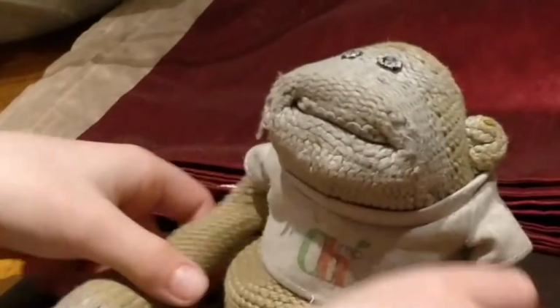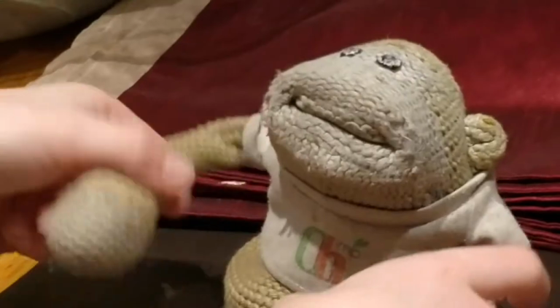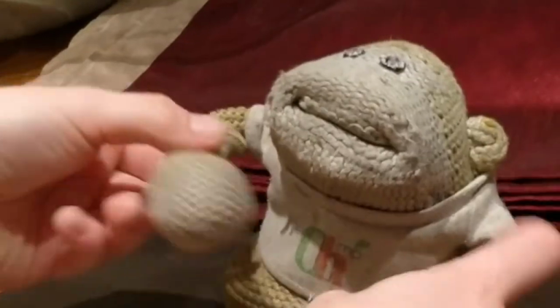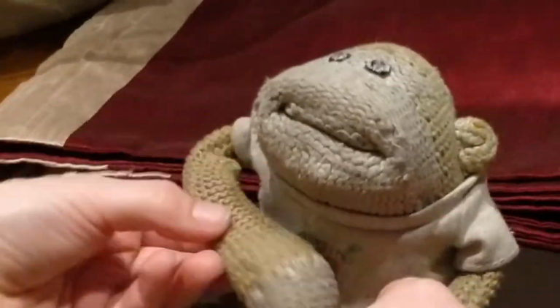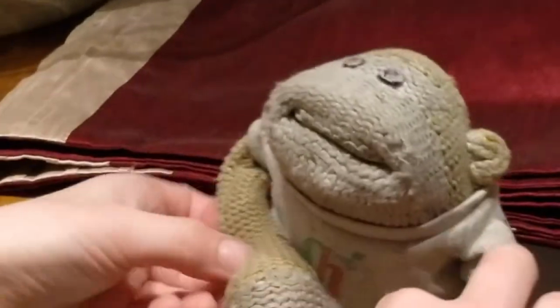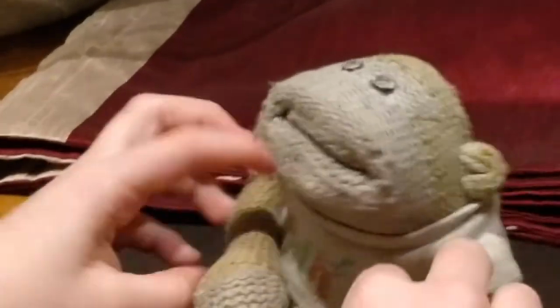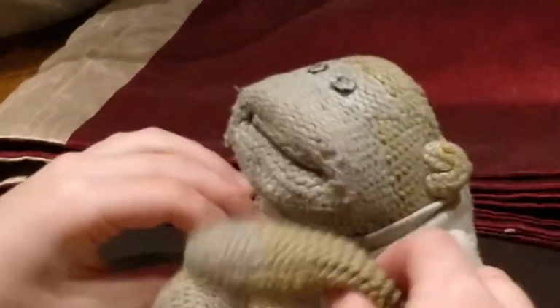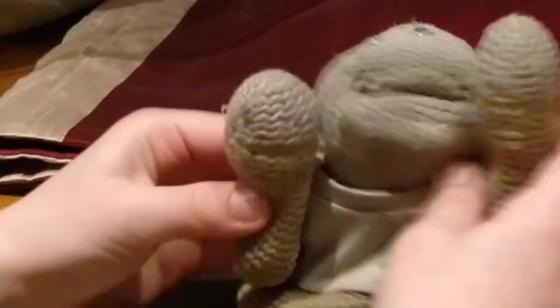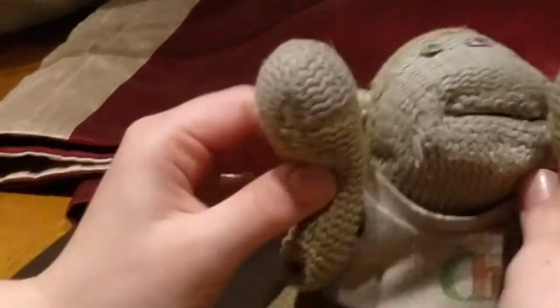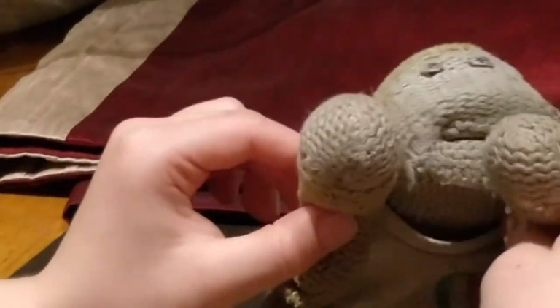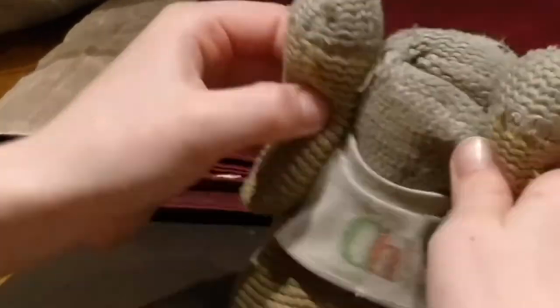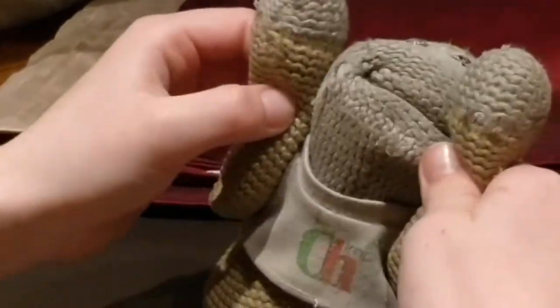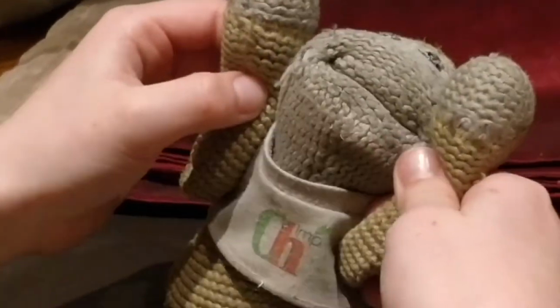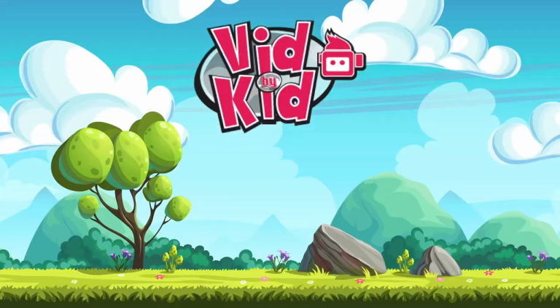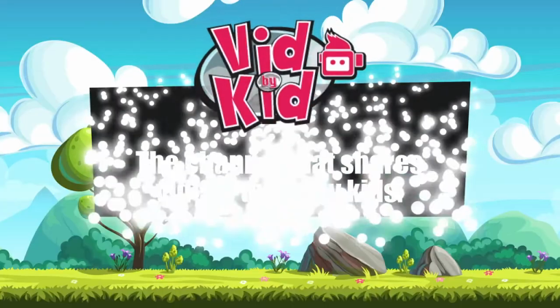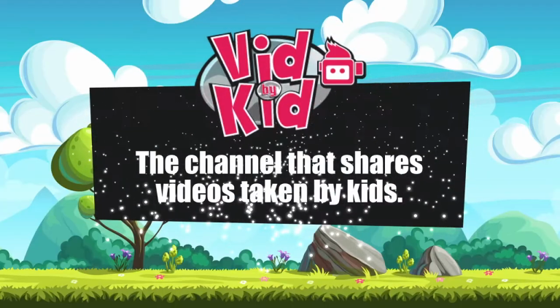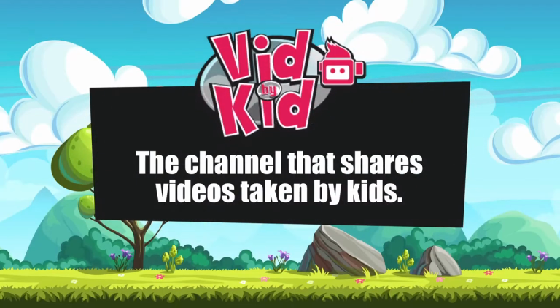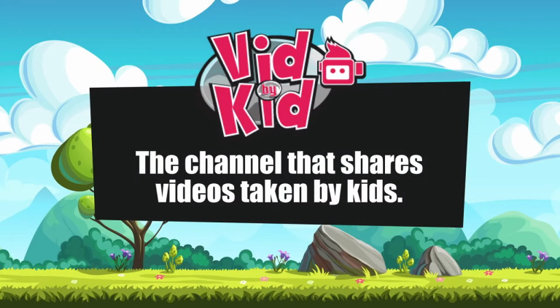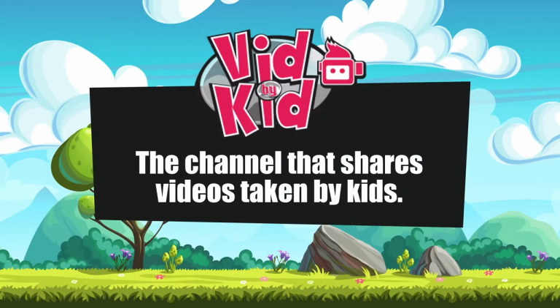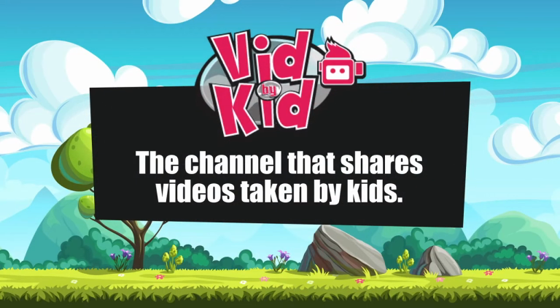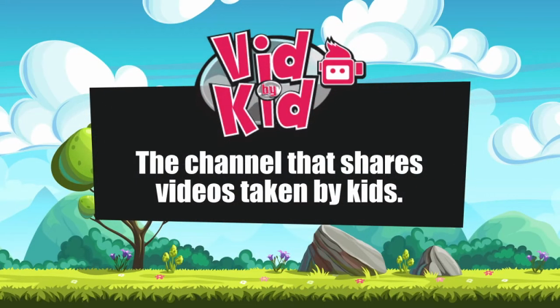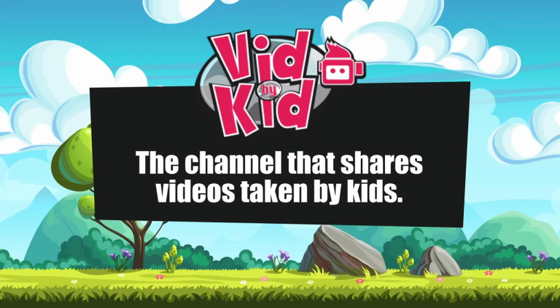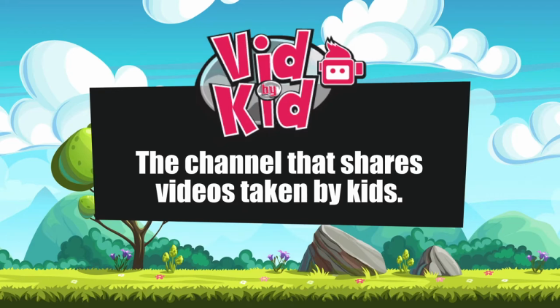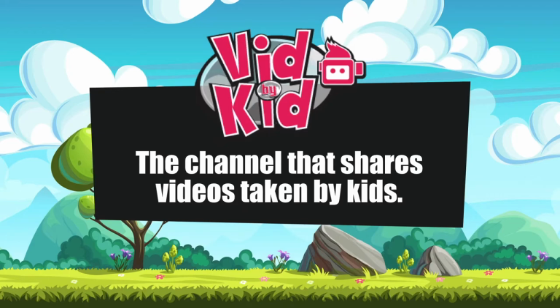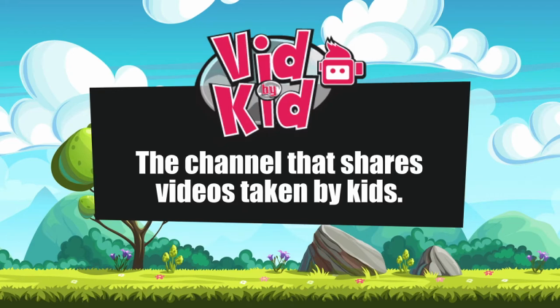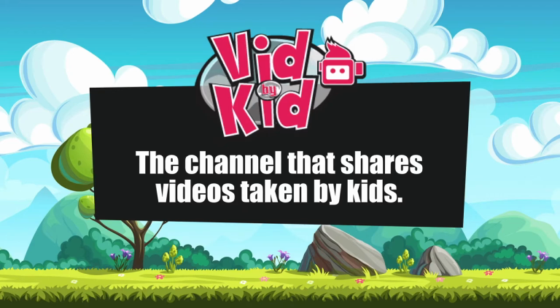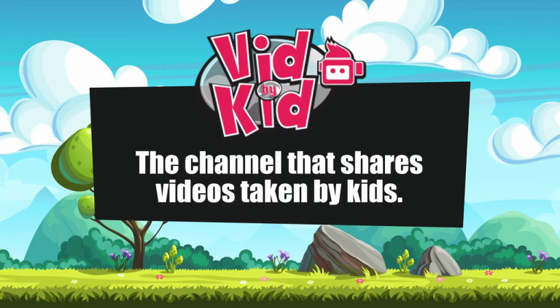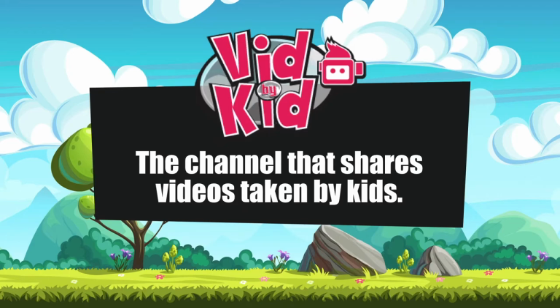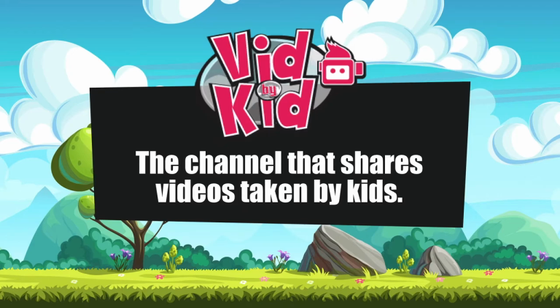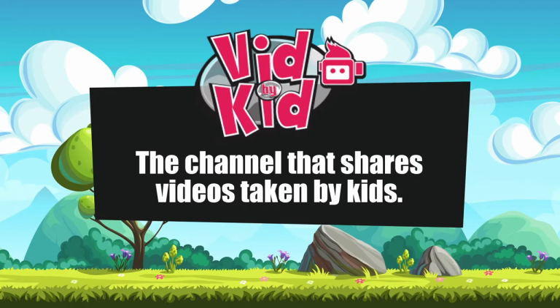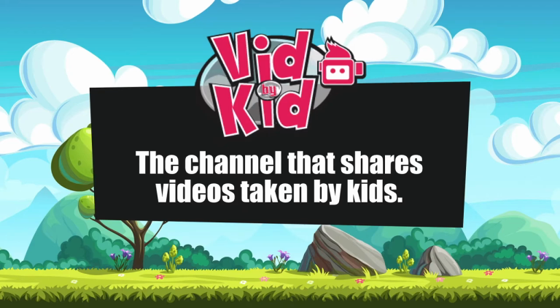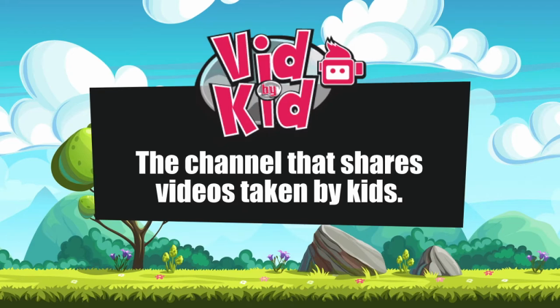Oh, I don't have any hands. Vid by Kid — the channel that shares videos made by kids.